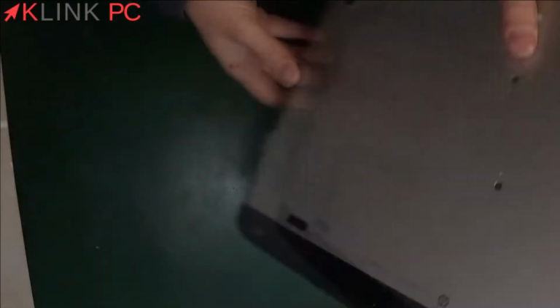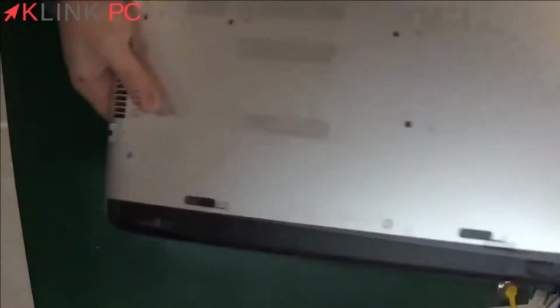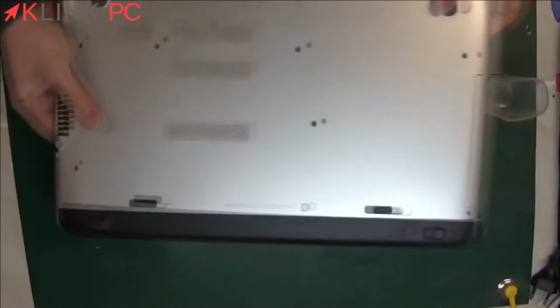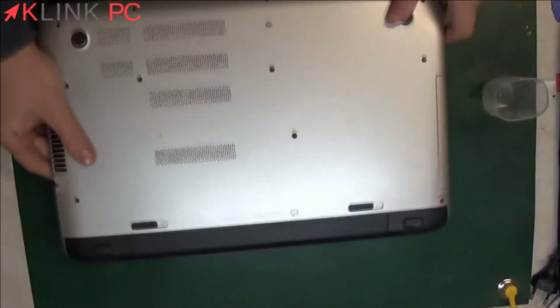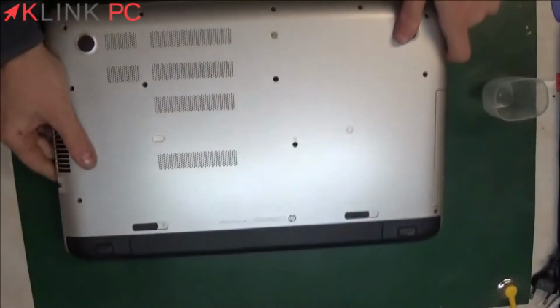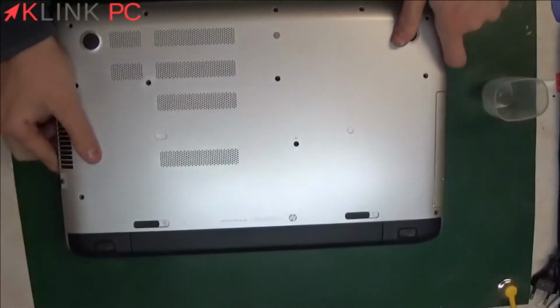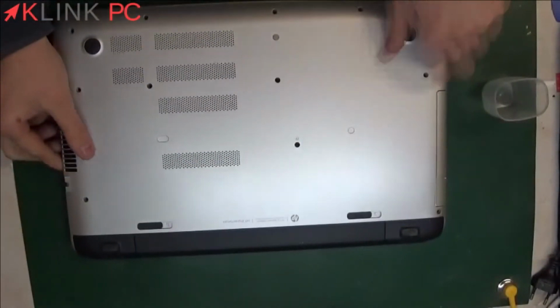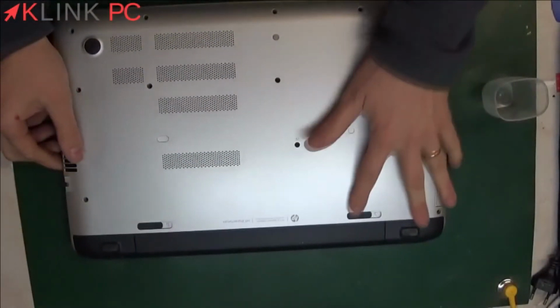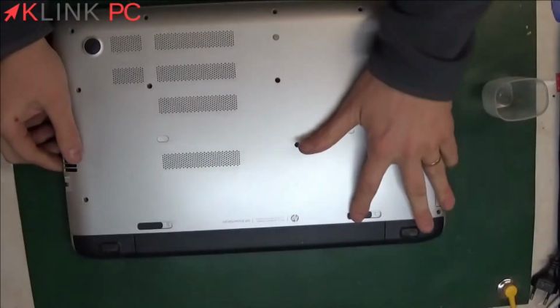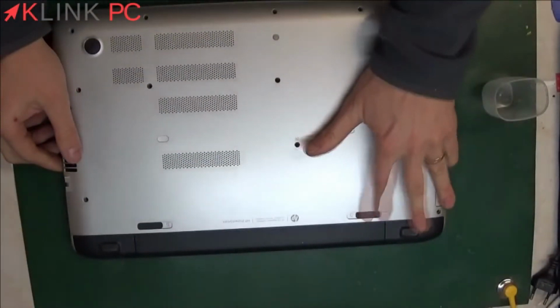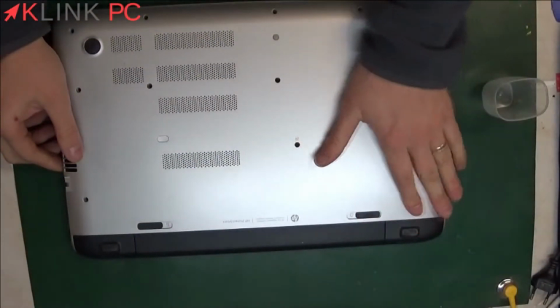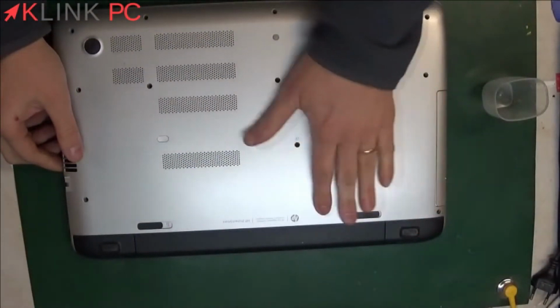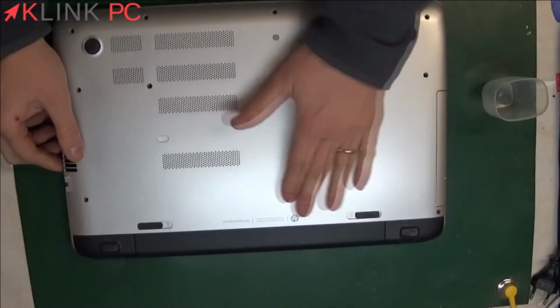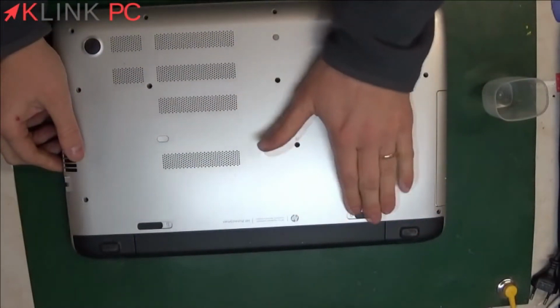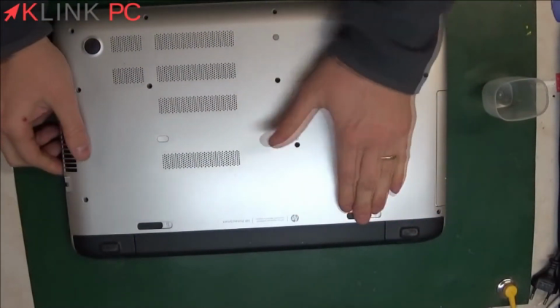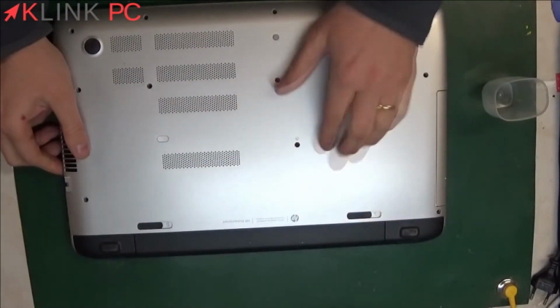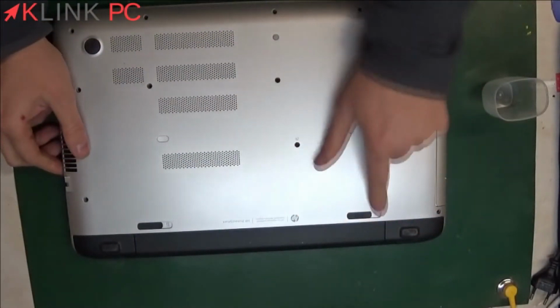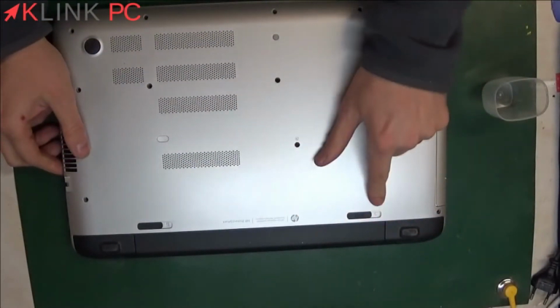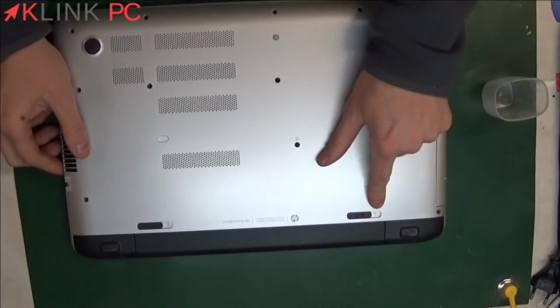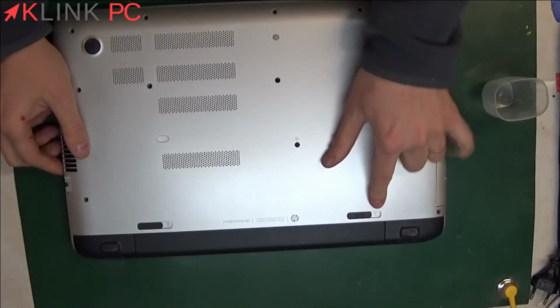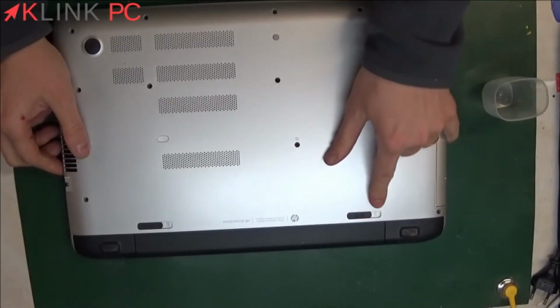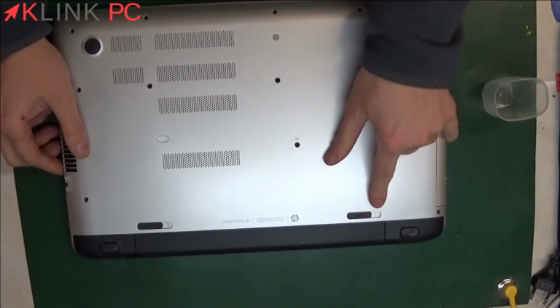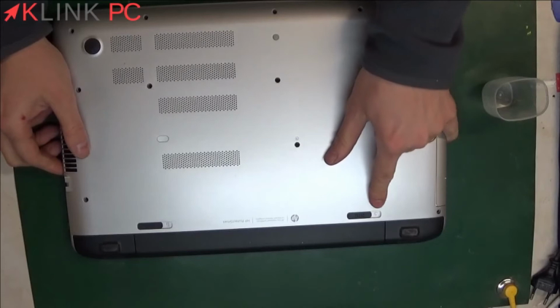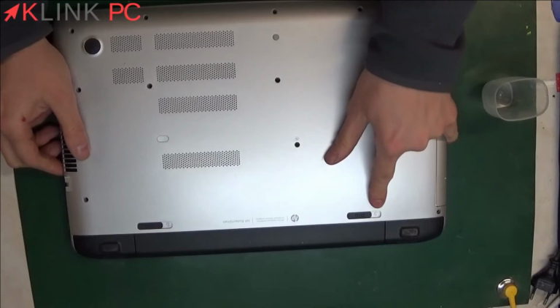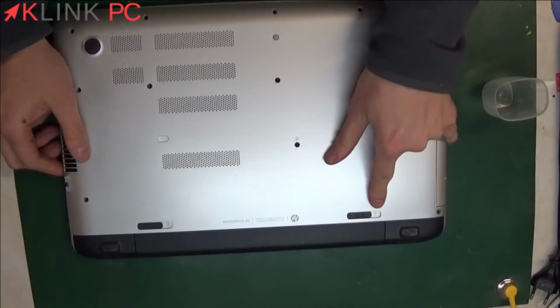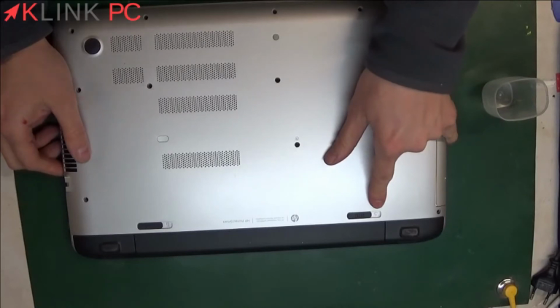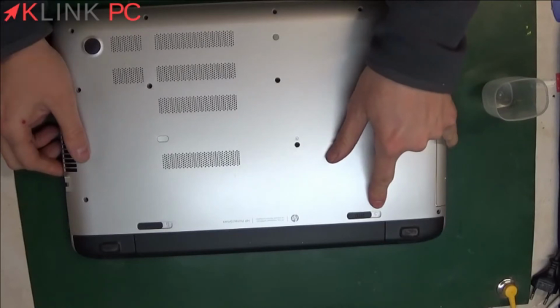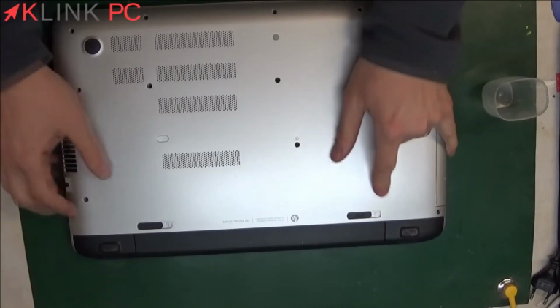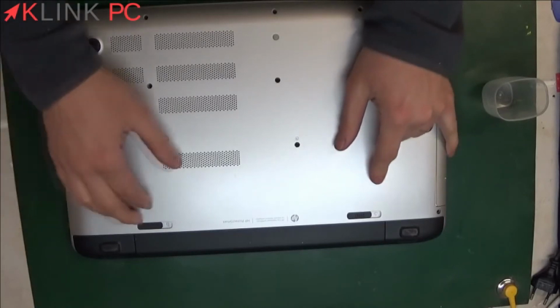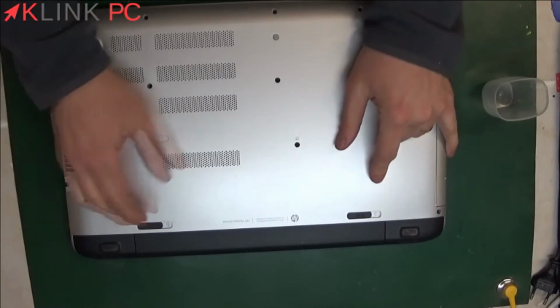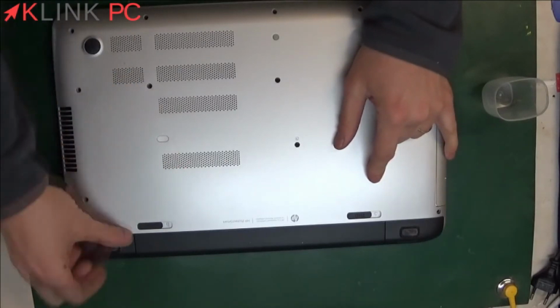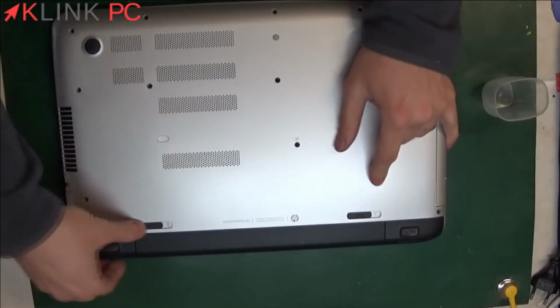To begin, we will remove the battery. For this, we need the padlock opened here, and then simply press the eject button on the battery.